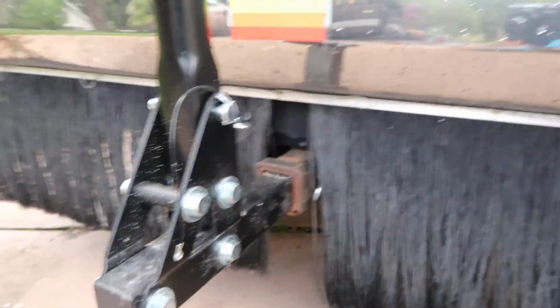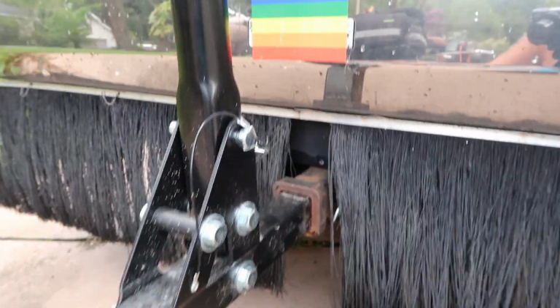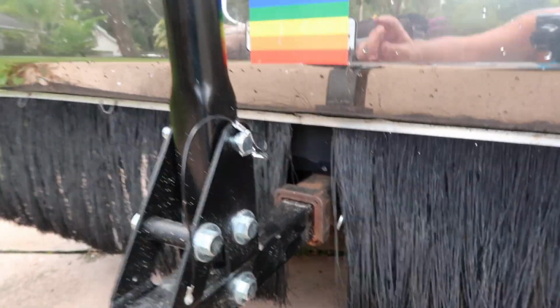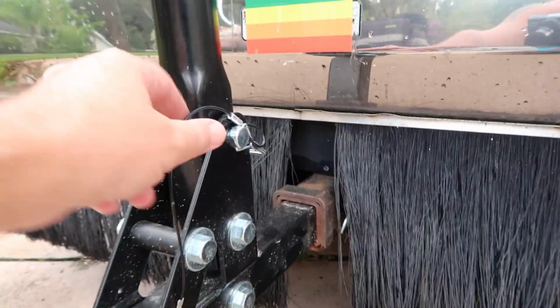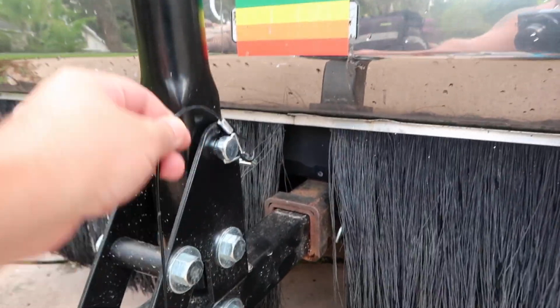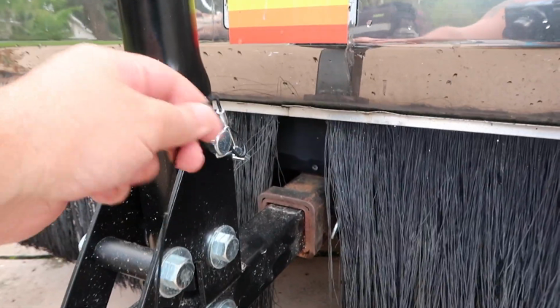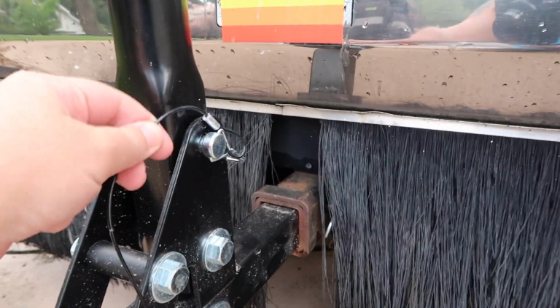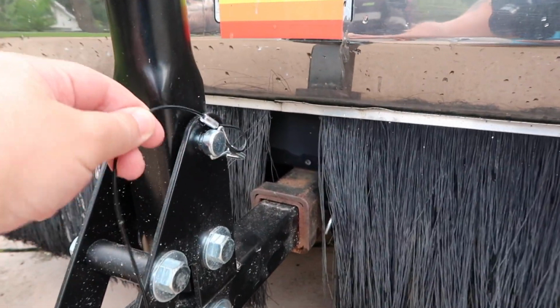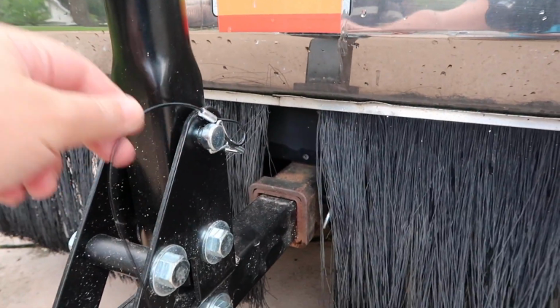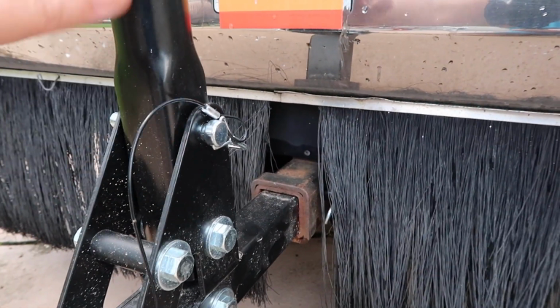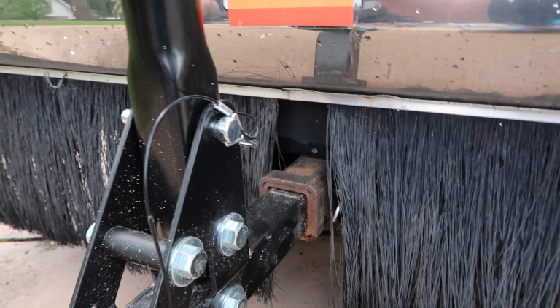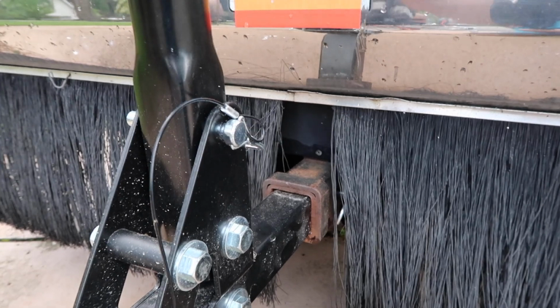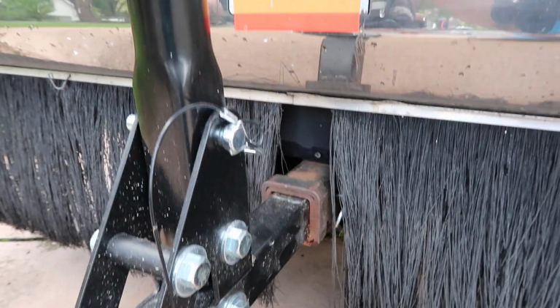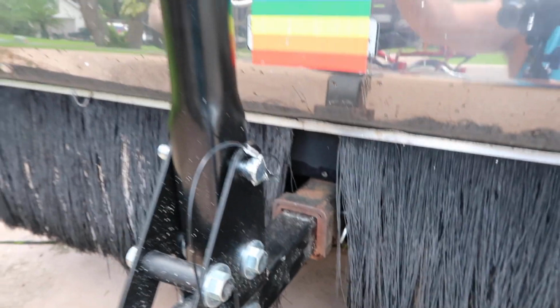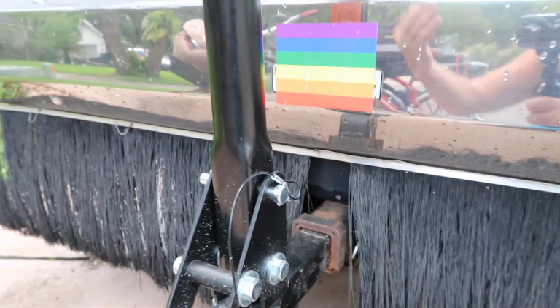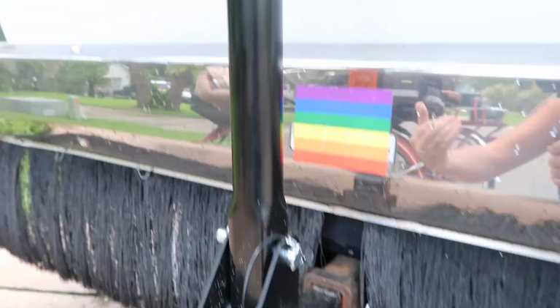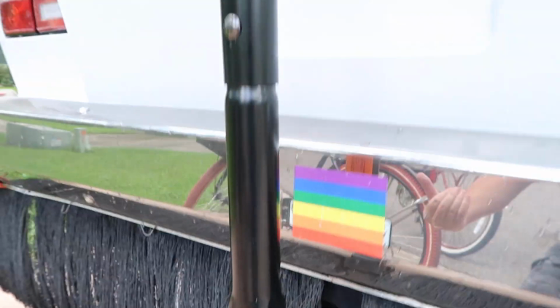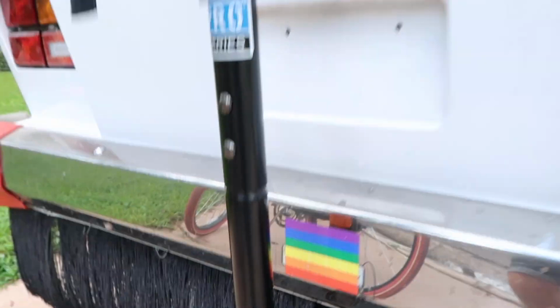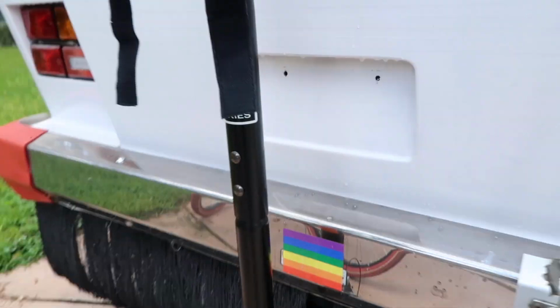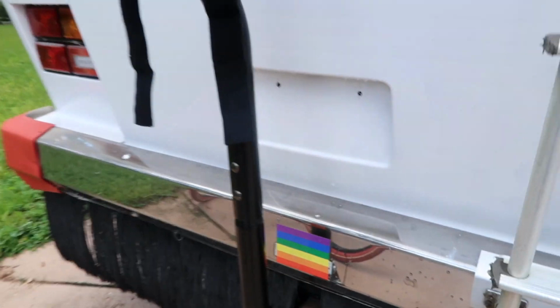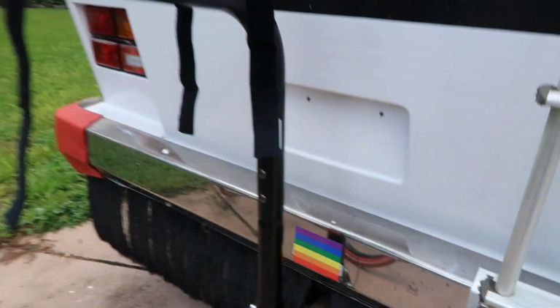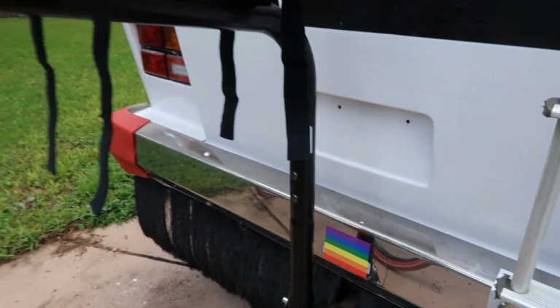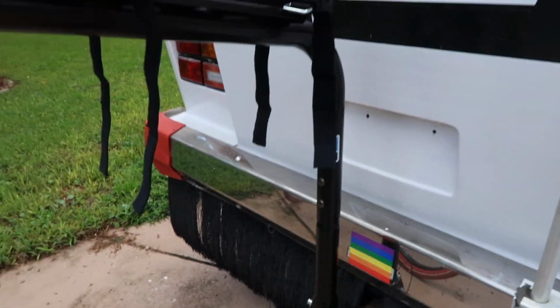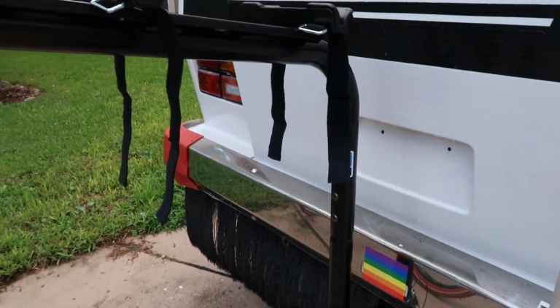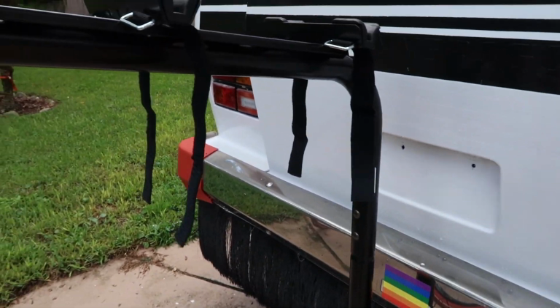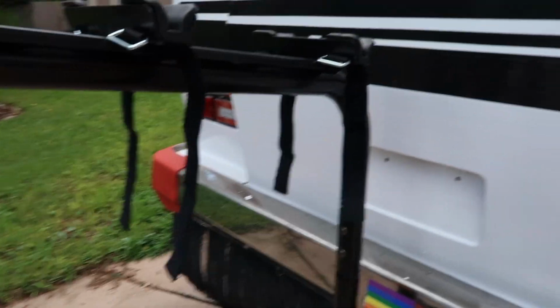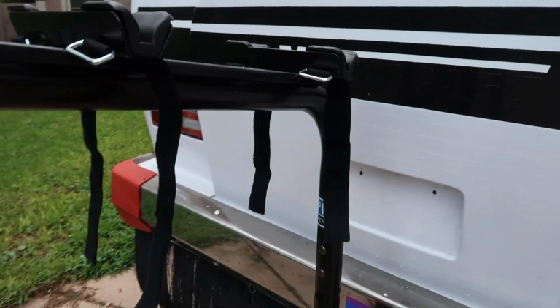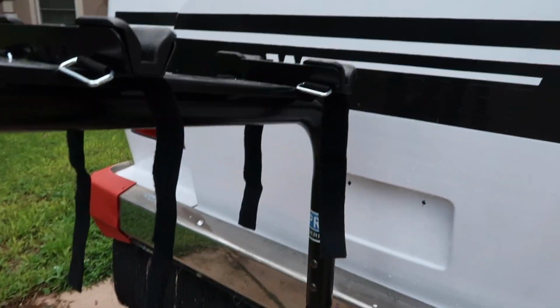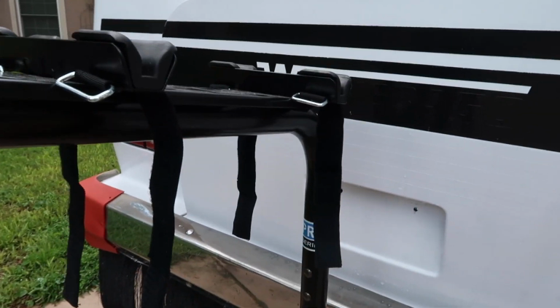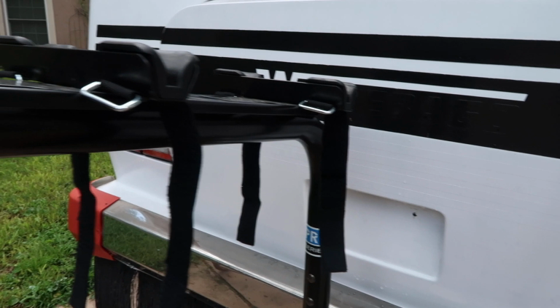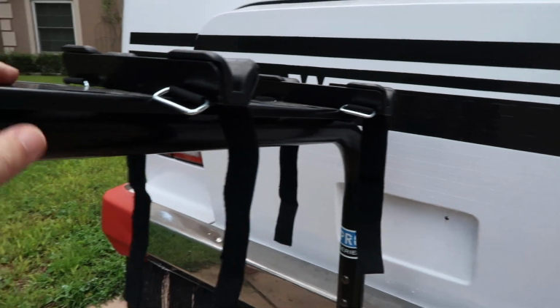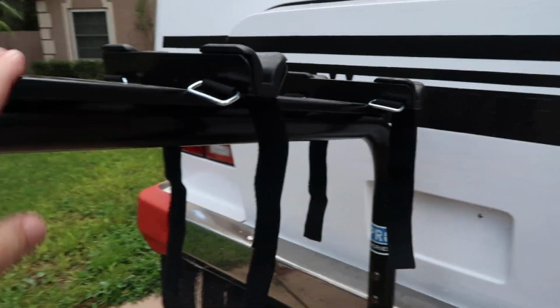The cool thing is right here, it will also bend down towards the ground if you want easier access to the bikes.